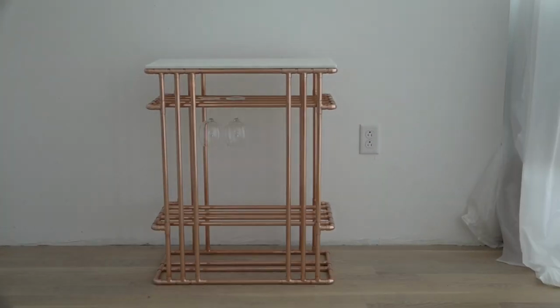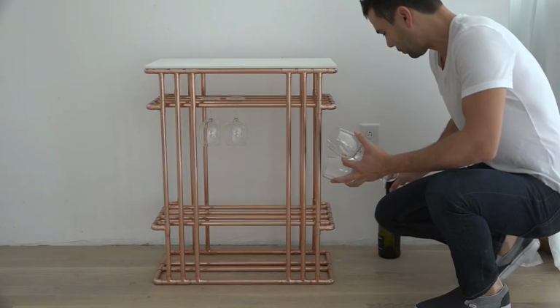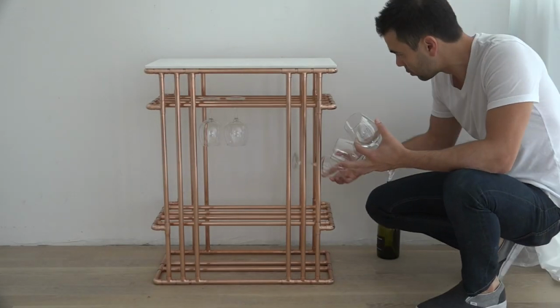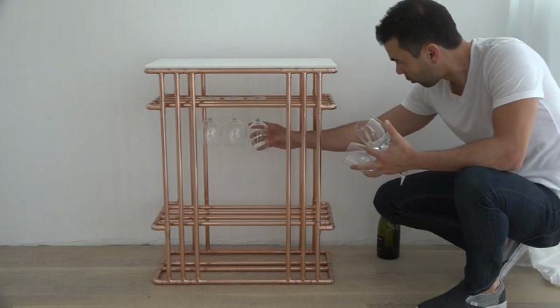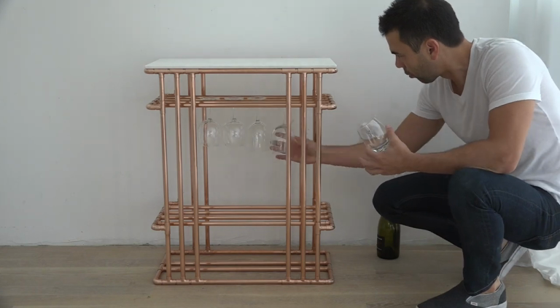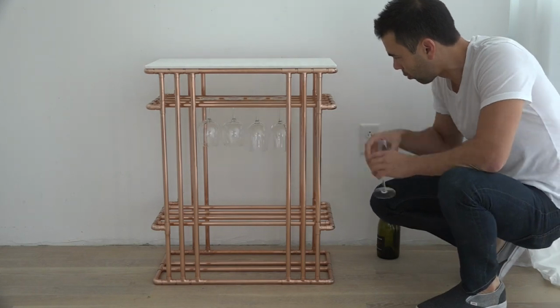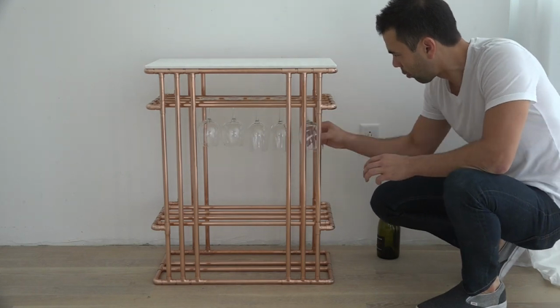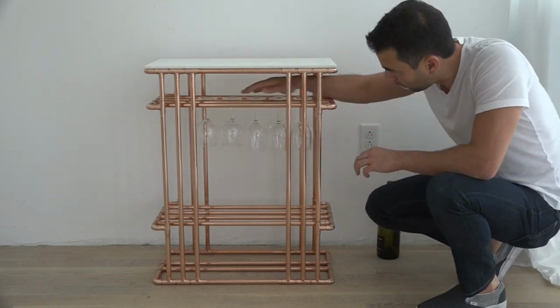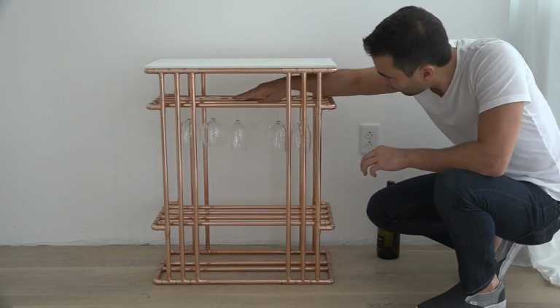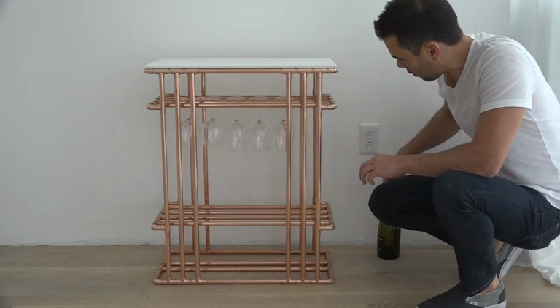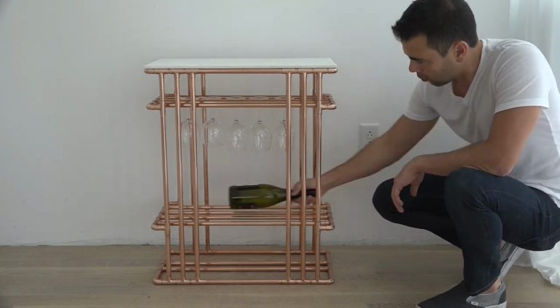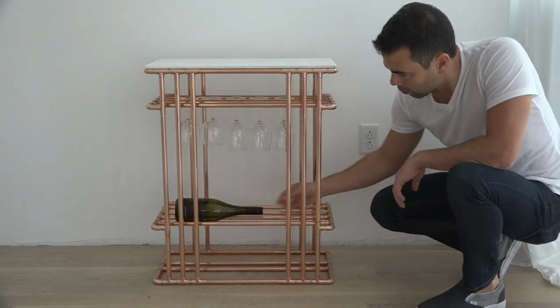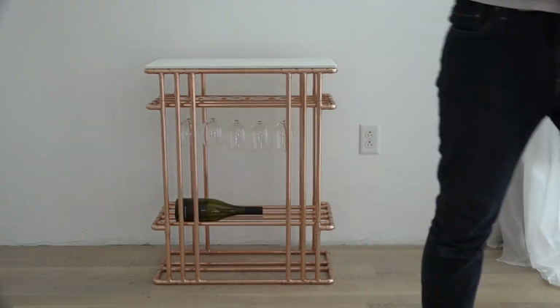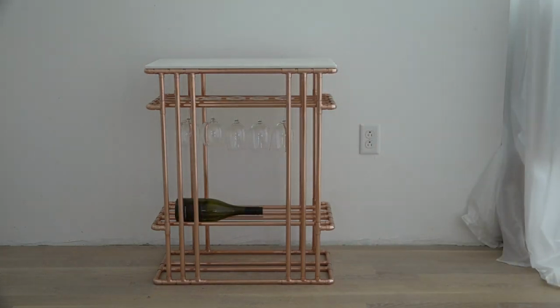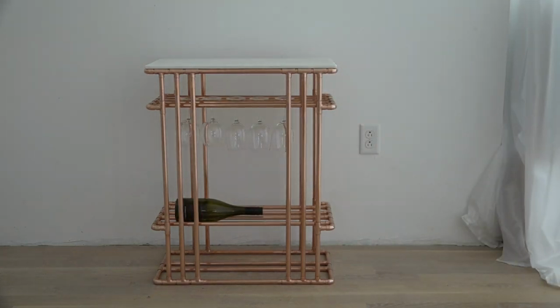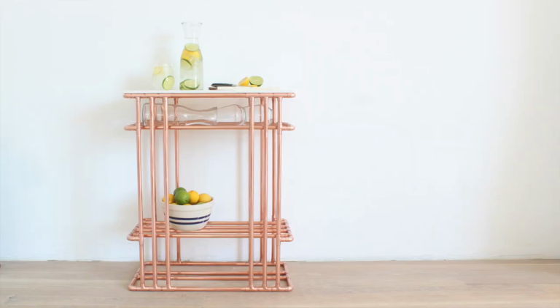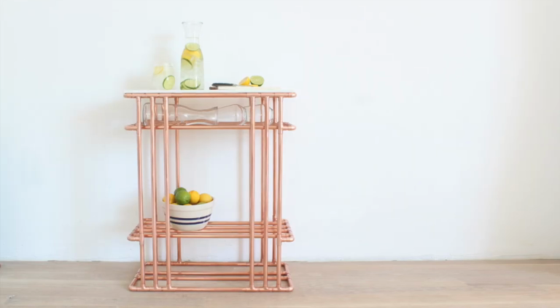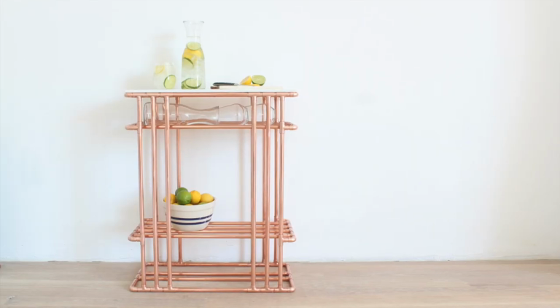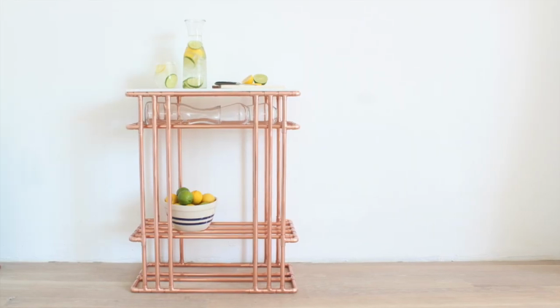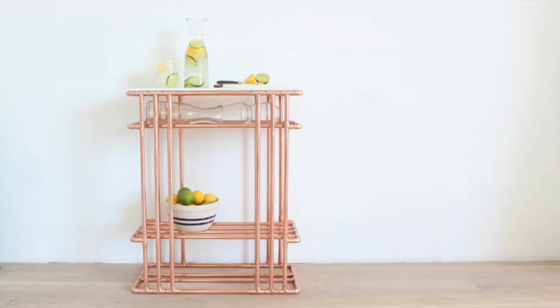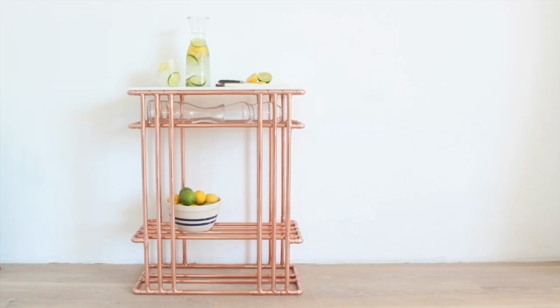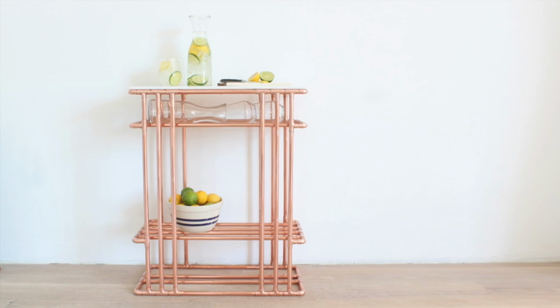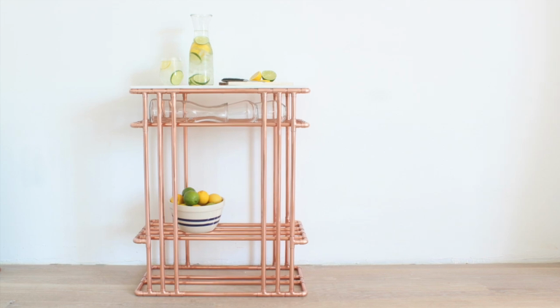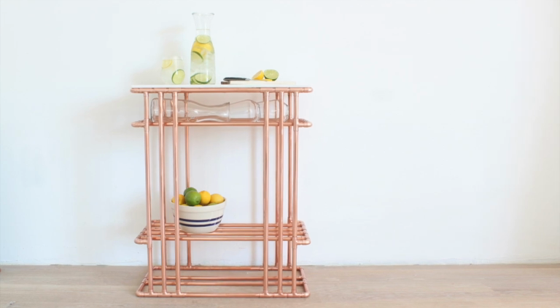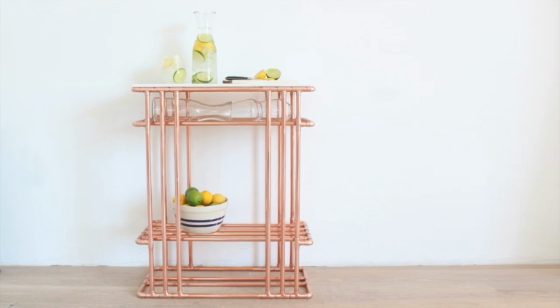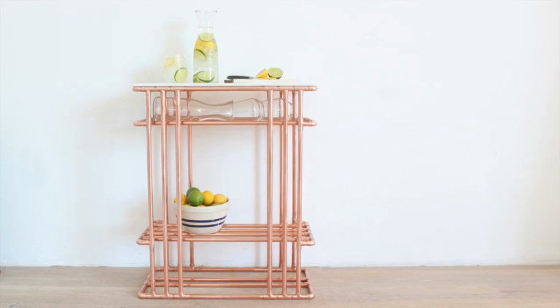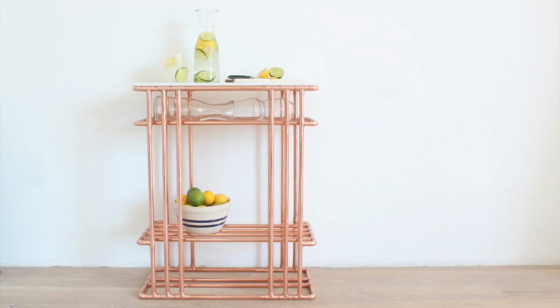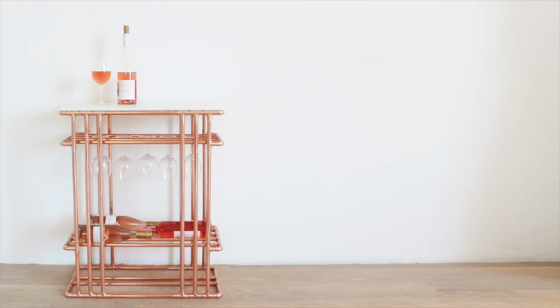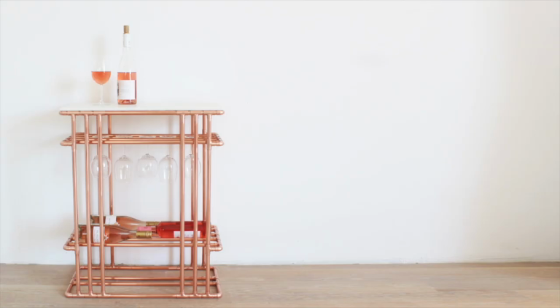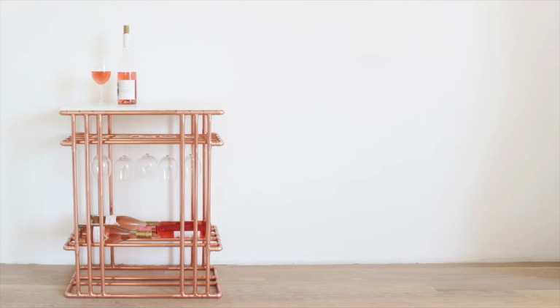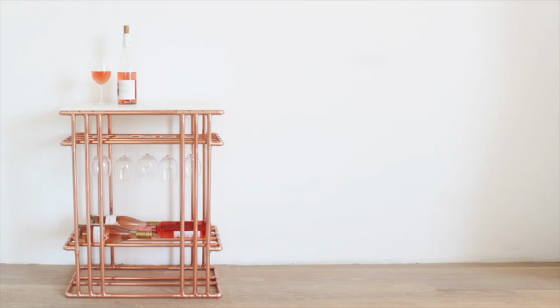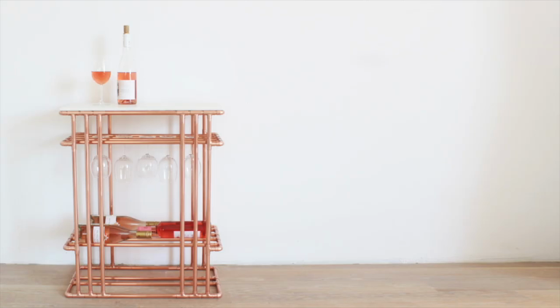I designed the structure so that it would hold both wine glasses and bottles, but you certainly could just use it as a side table. But let's not kid ourselves — you're going to use it for wine.